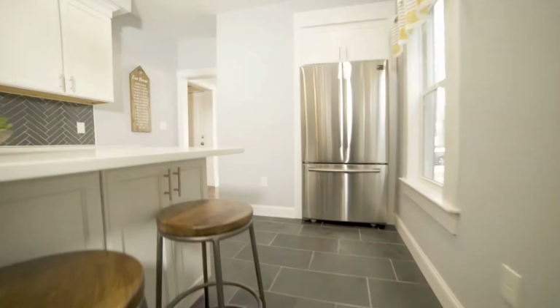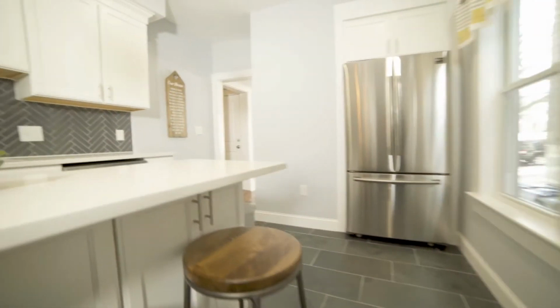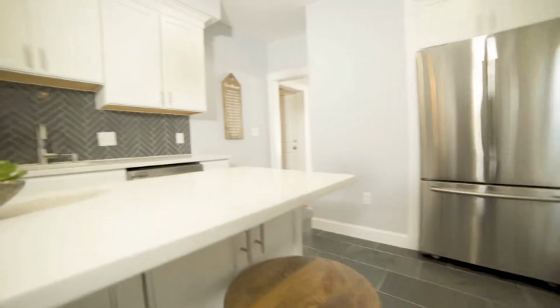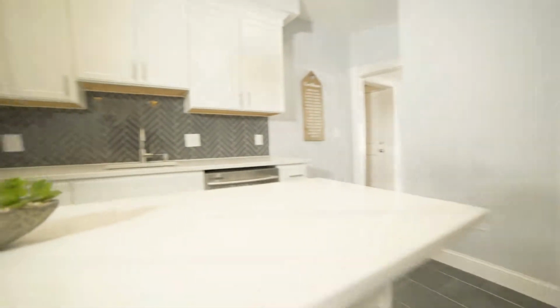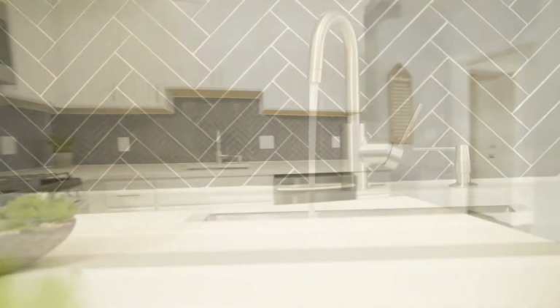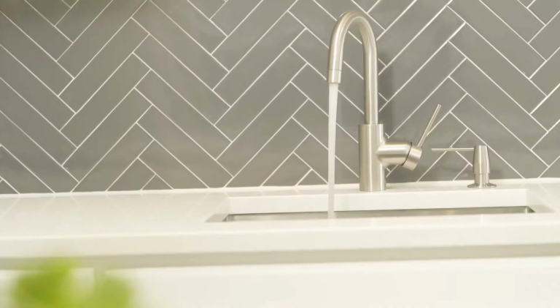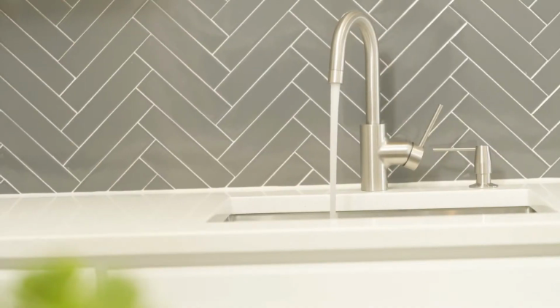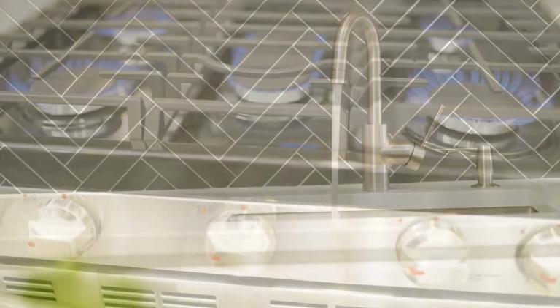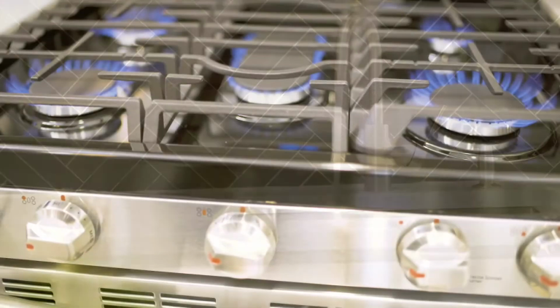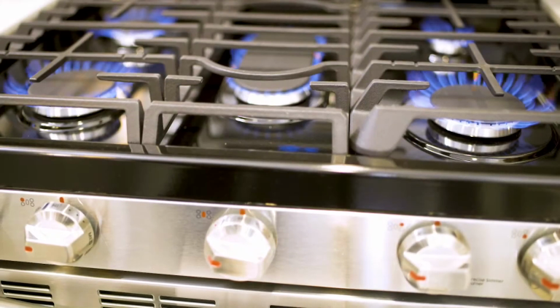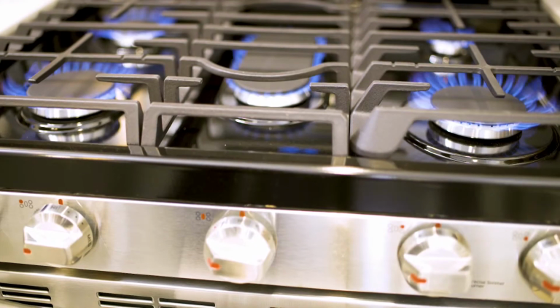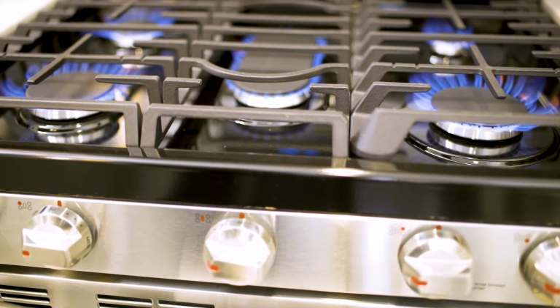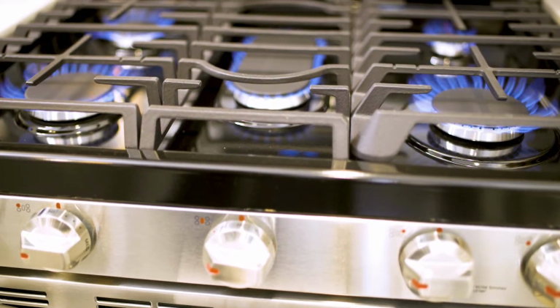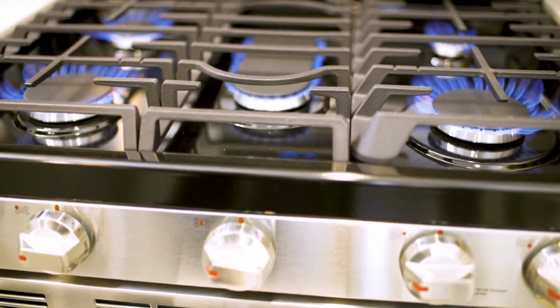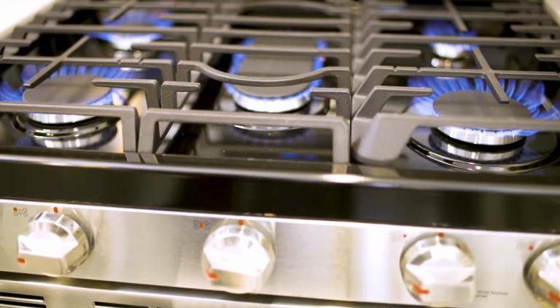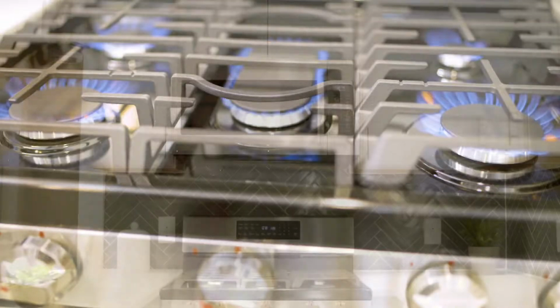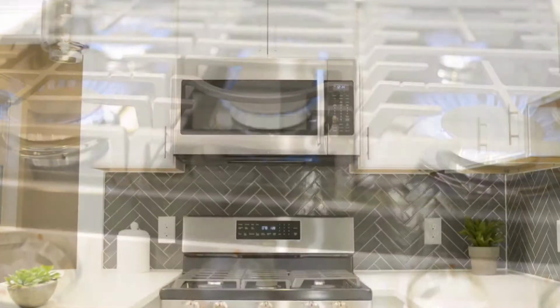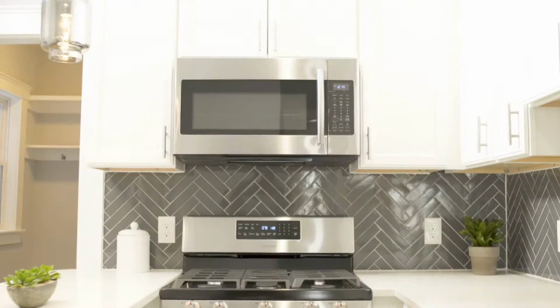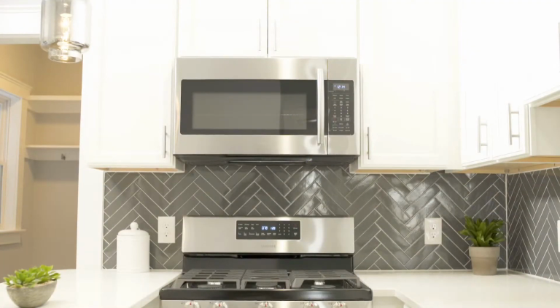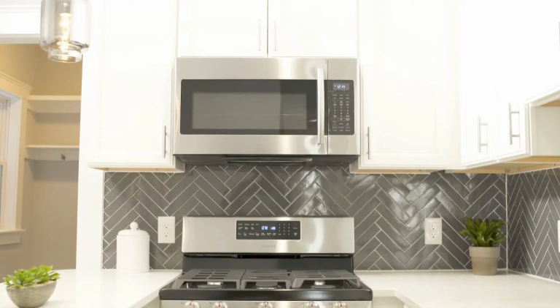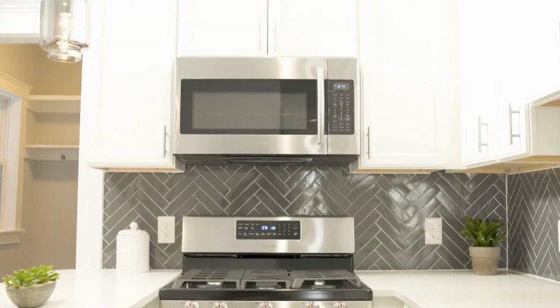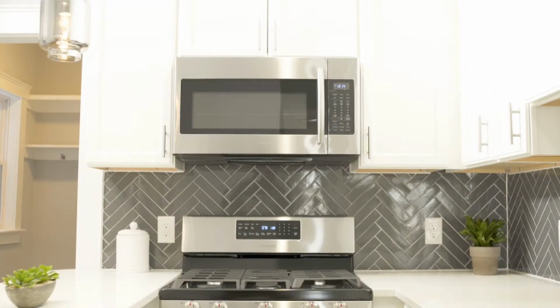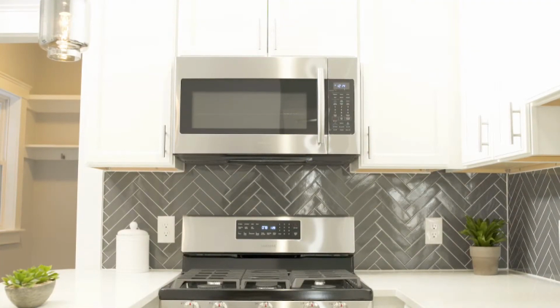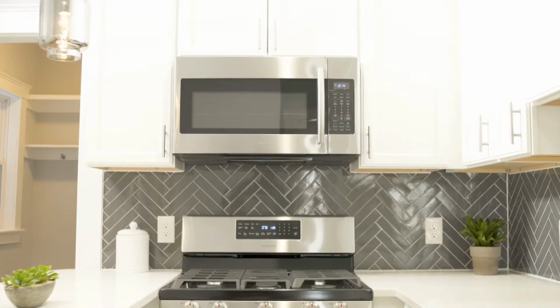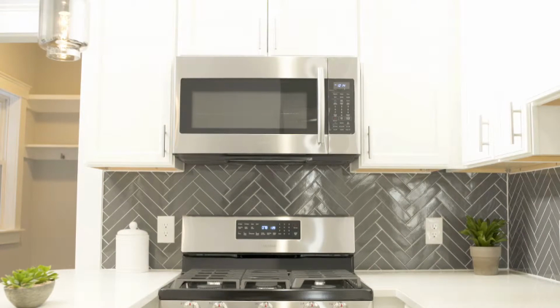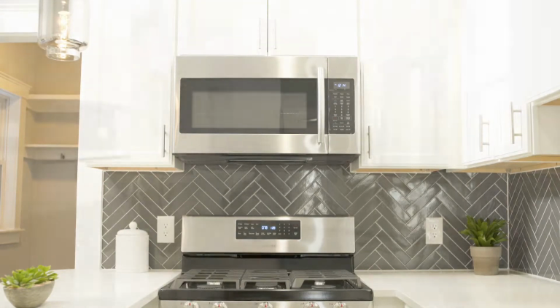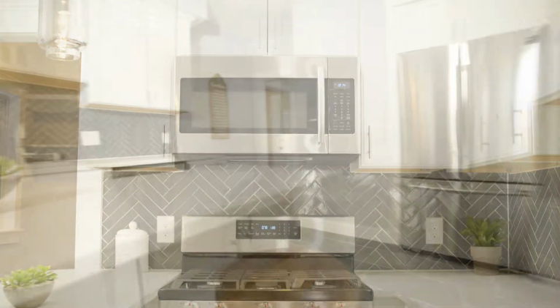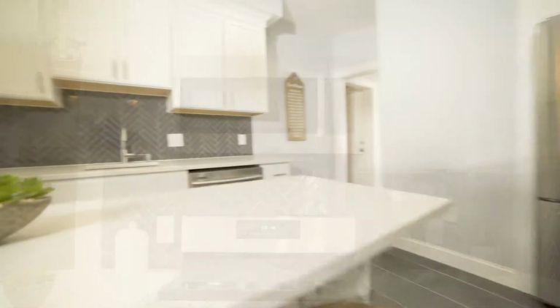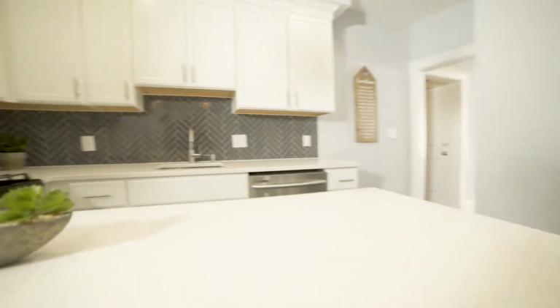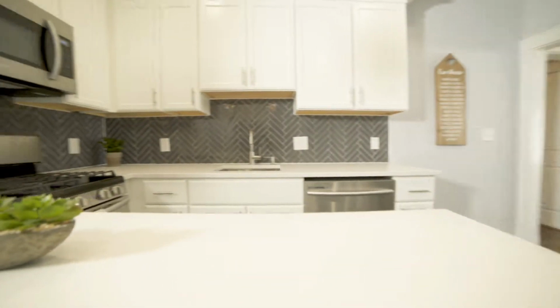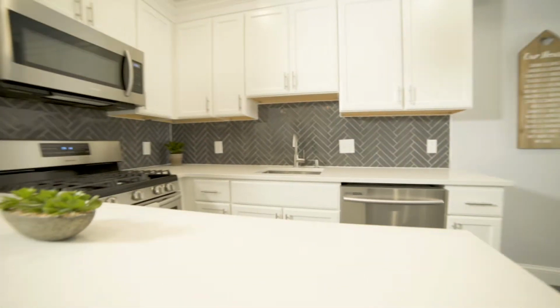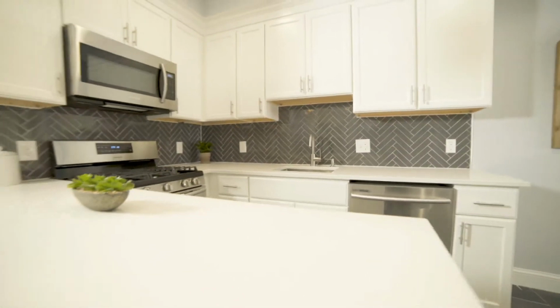The kitchens feature stainless steel appliances, quartz countertops, slate tile flooring, and herringbone backsplashes. The bathrooms also have quartz counters, stone floor tile, as well as bath wall tile.